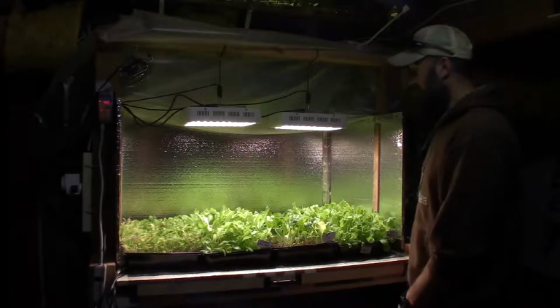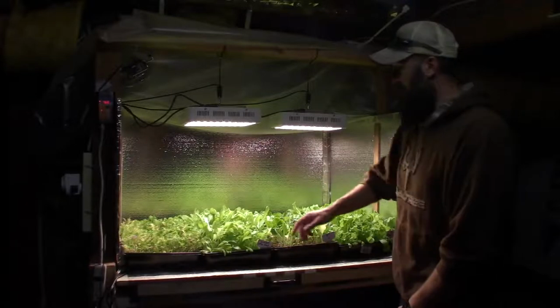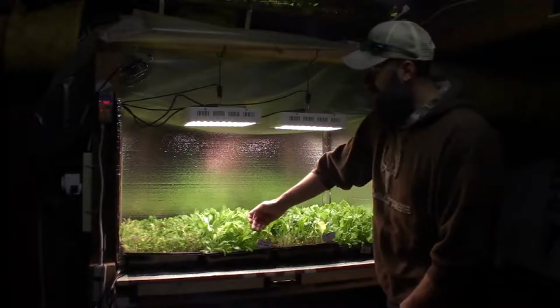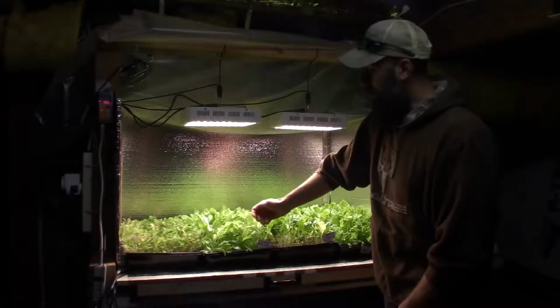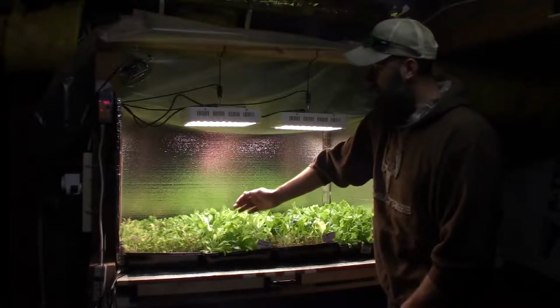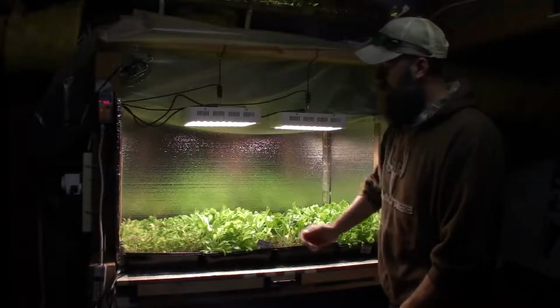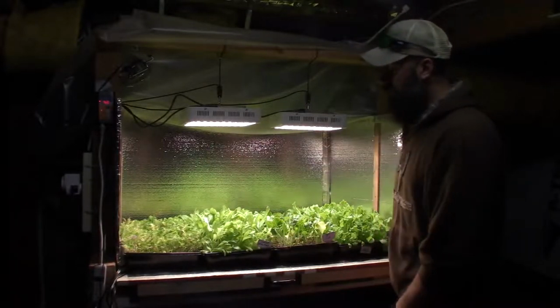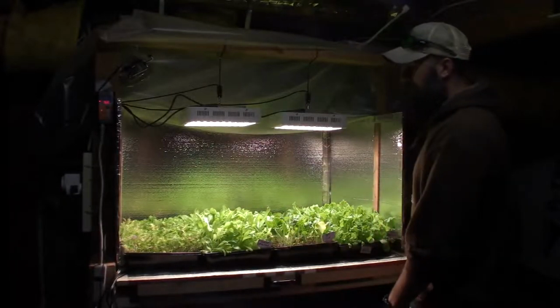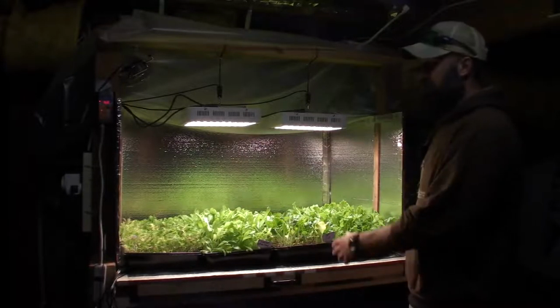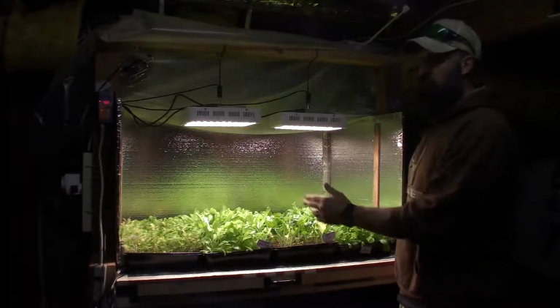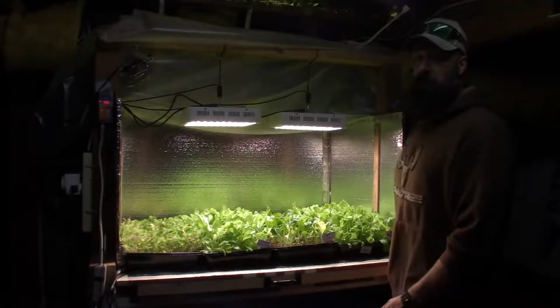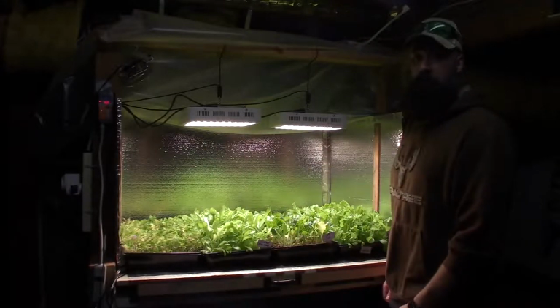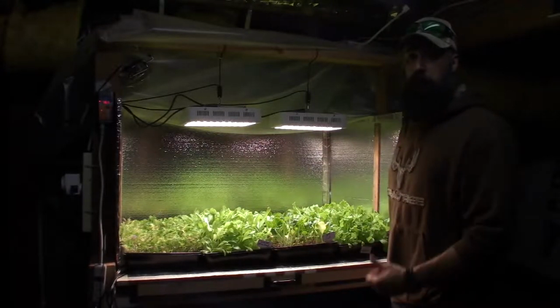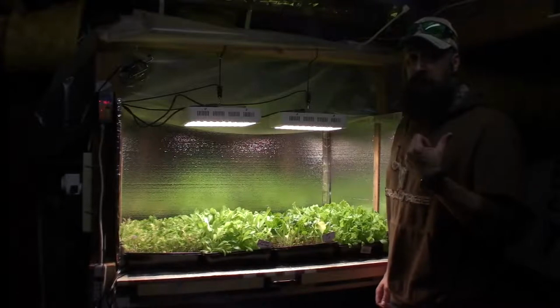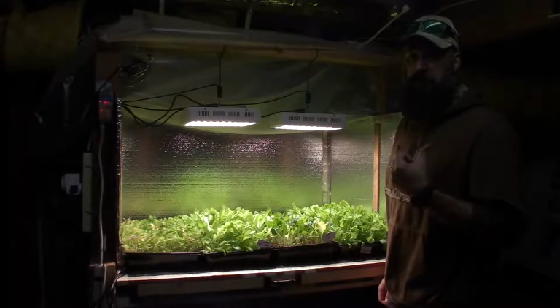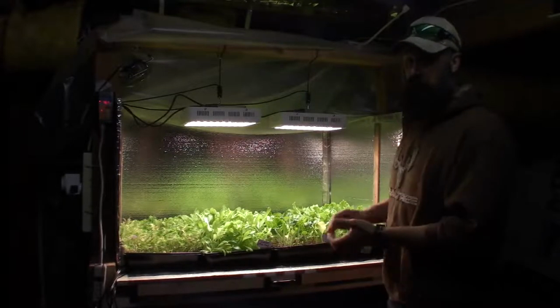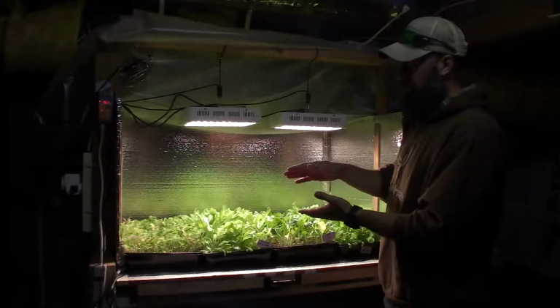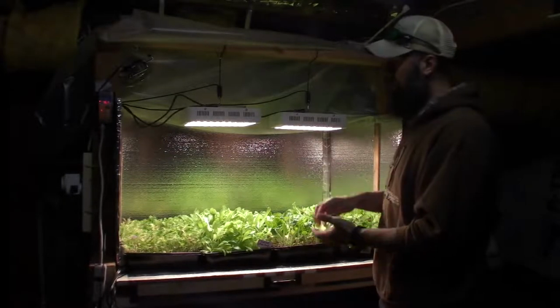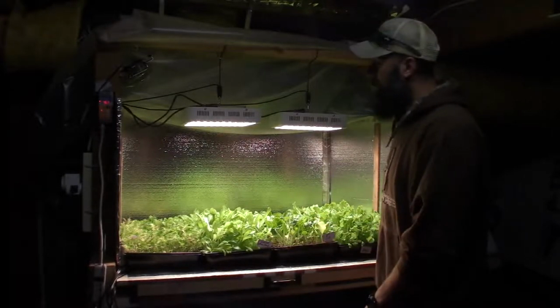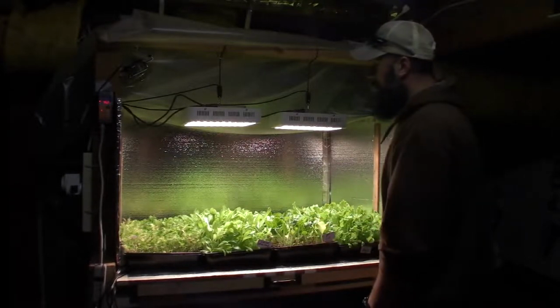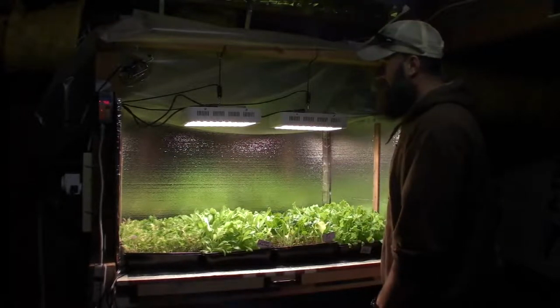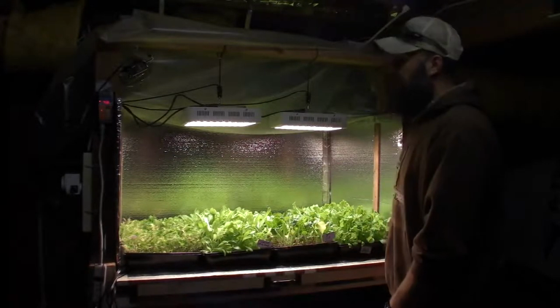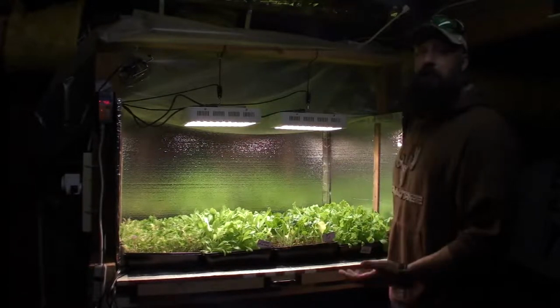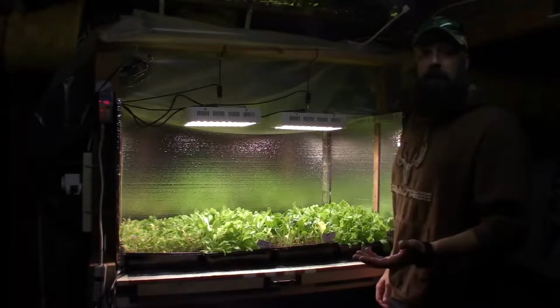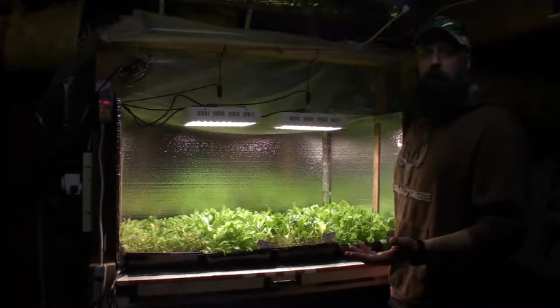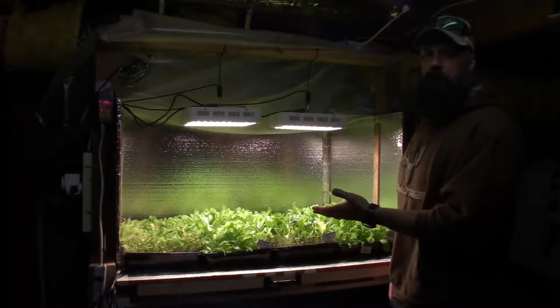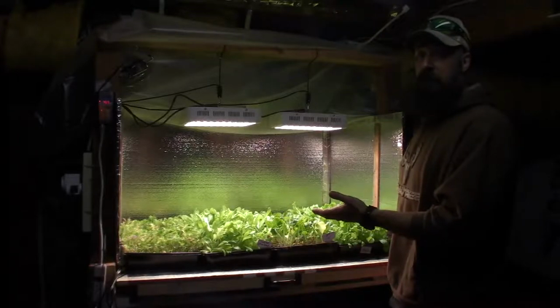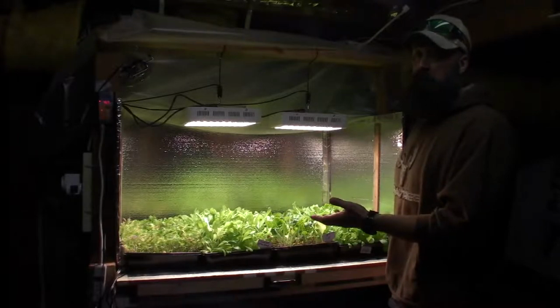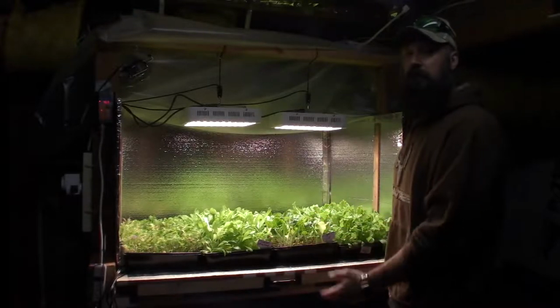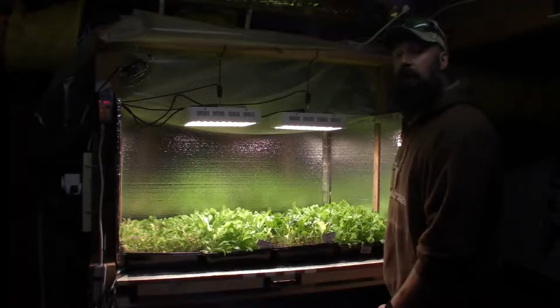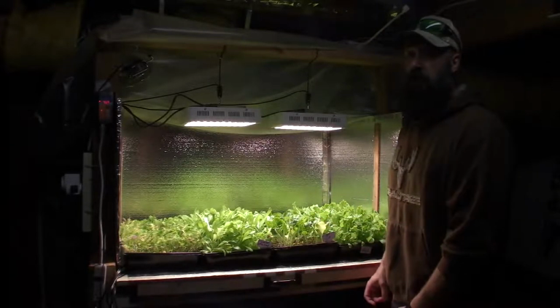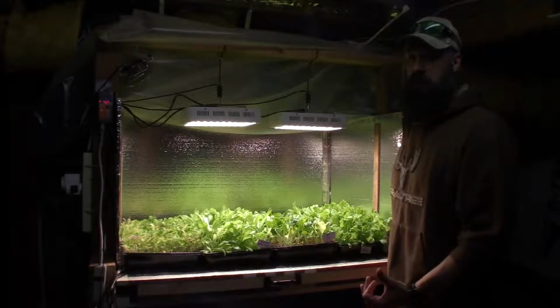Some of these, like the gourmet lettuce blends, I'll get one or two cuts off and they're not going to be worth putting back in the tent. They're only going to produce just a few leaves, and for the amount of energy being put into it, it's not going to be productive, so I'll just toss those out.